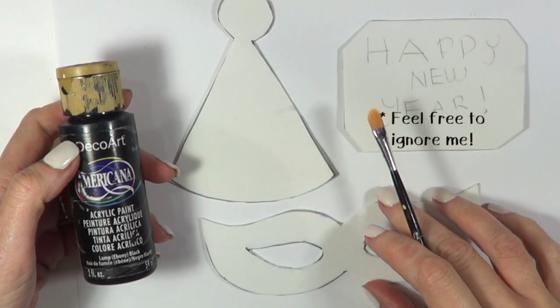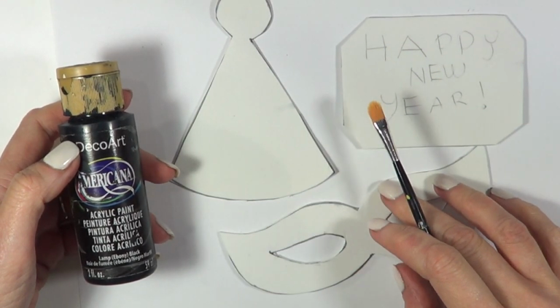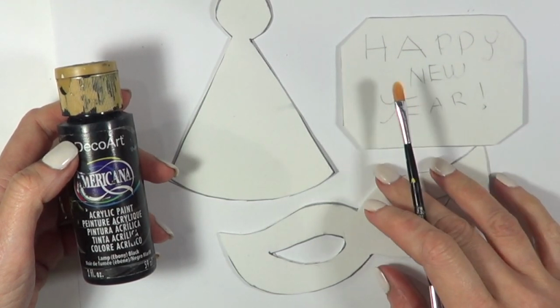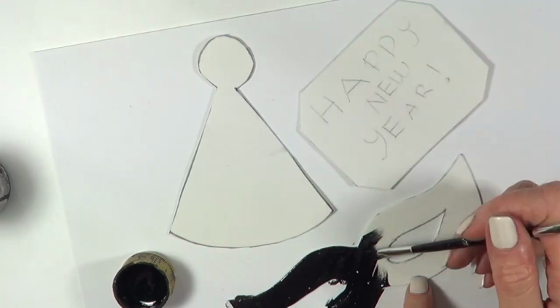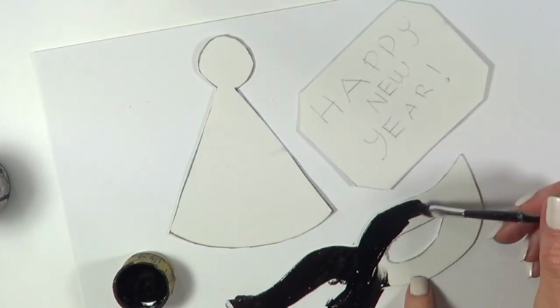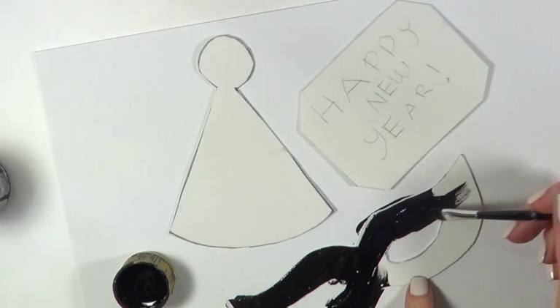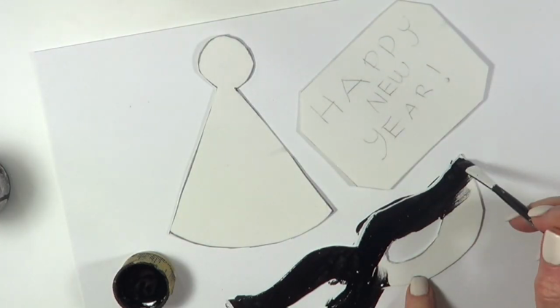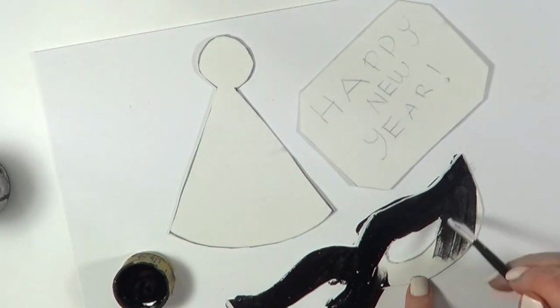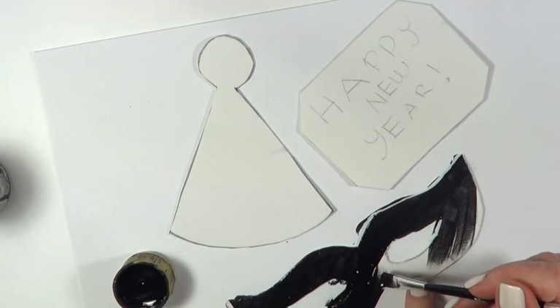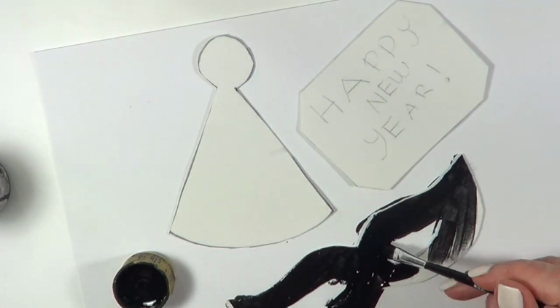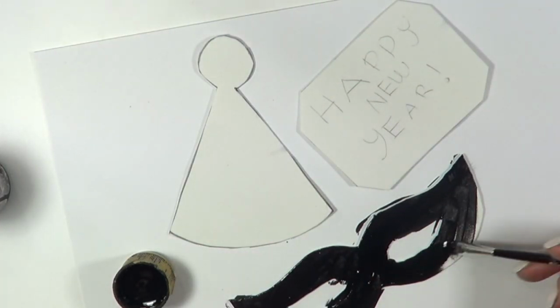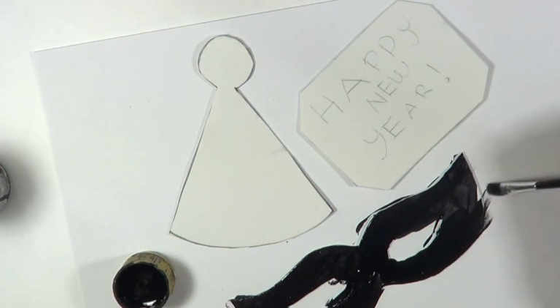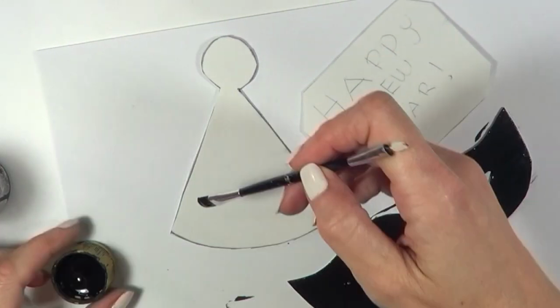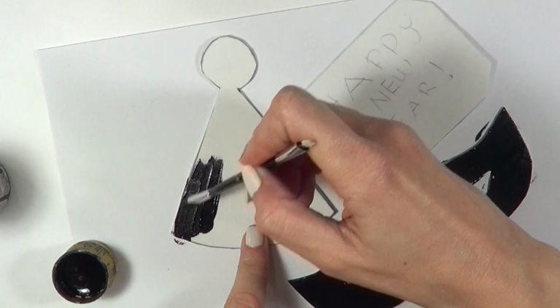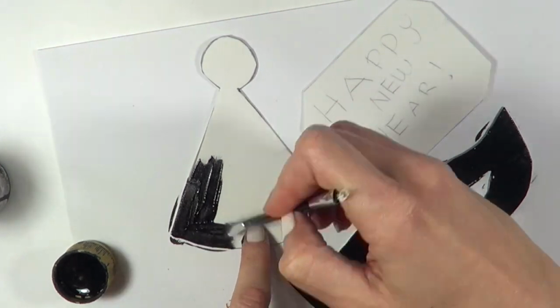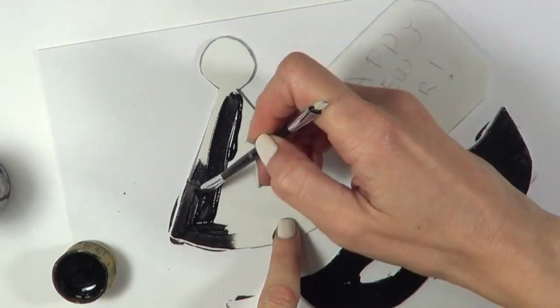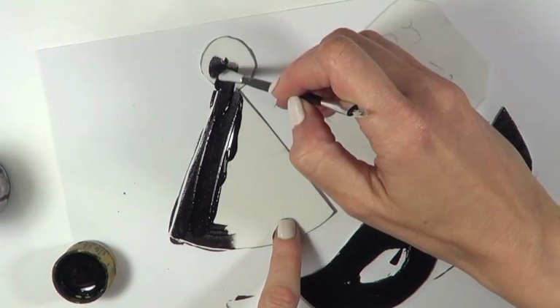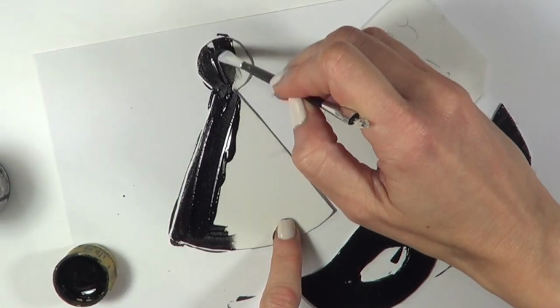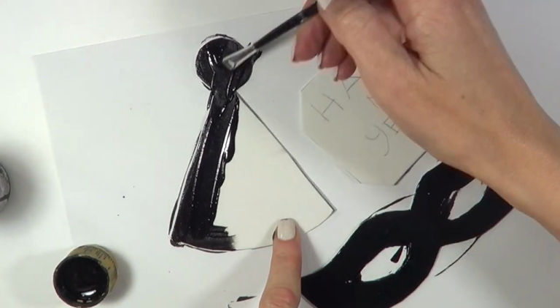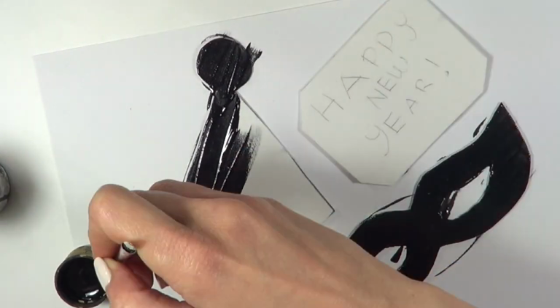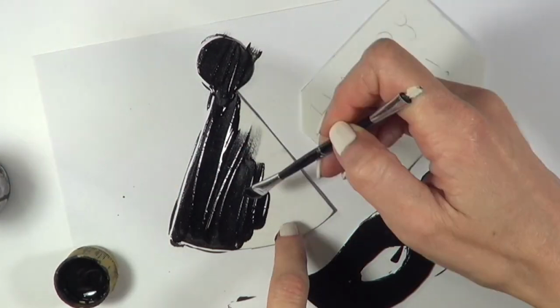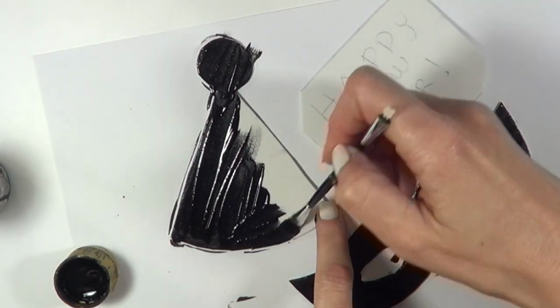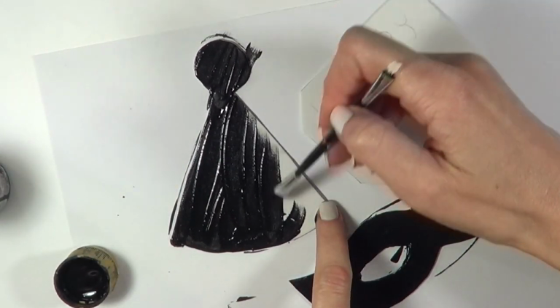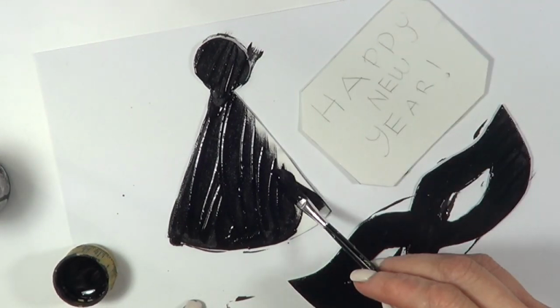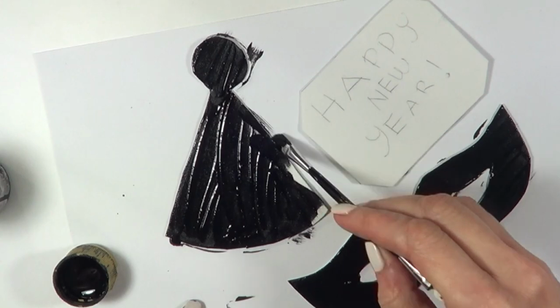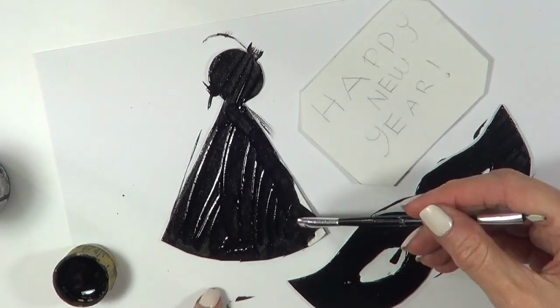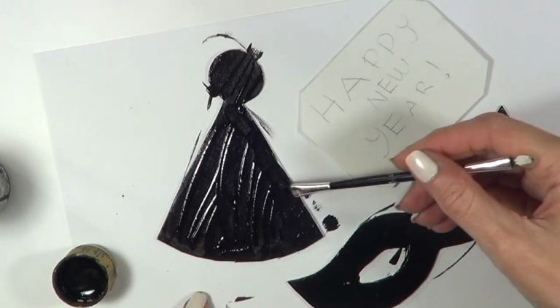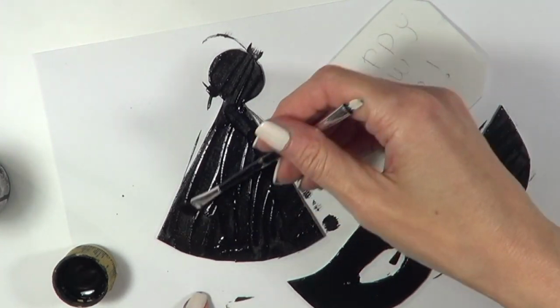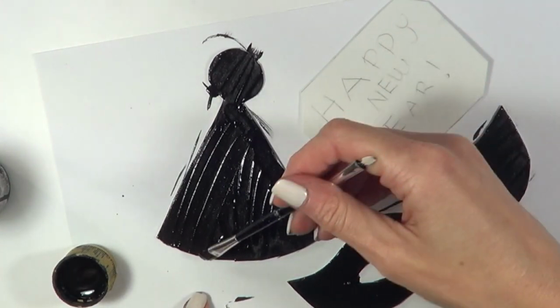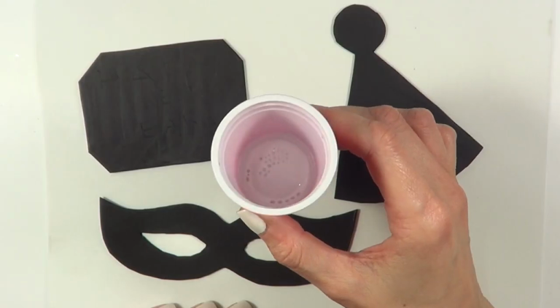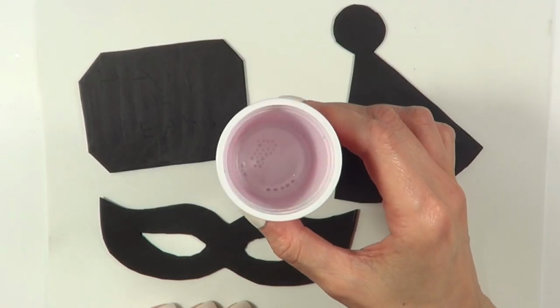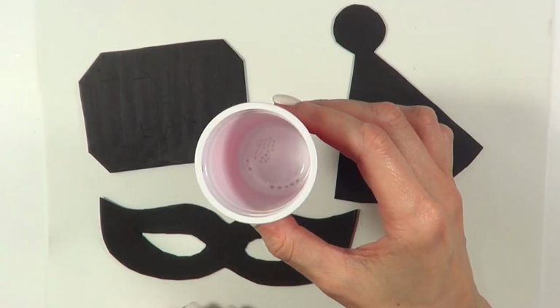Then I'm going to be painting them with my black acrylic paint and my brush. As I was telling you, if you can get a foamy paper of the color you want, you can skip the step of painting the whole thing, but since I didn't find it, this is what I'm working with.